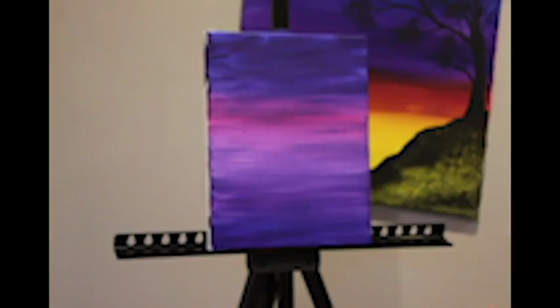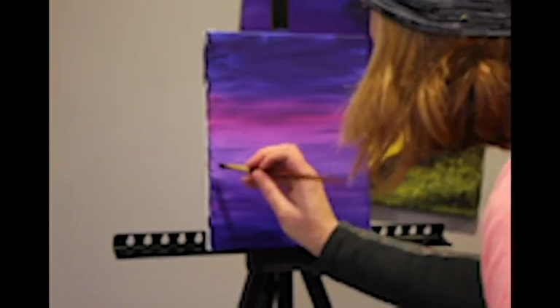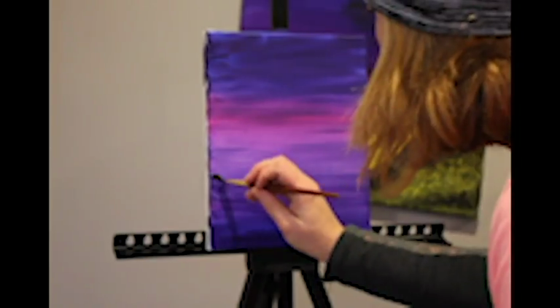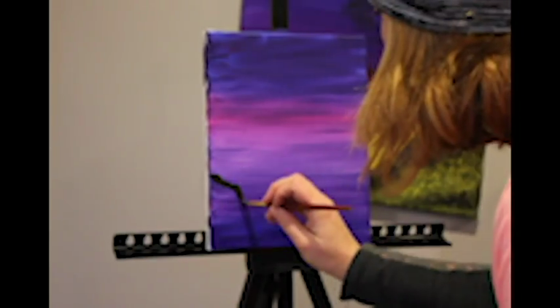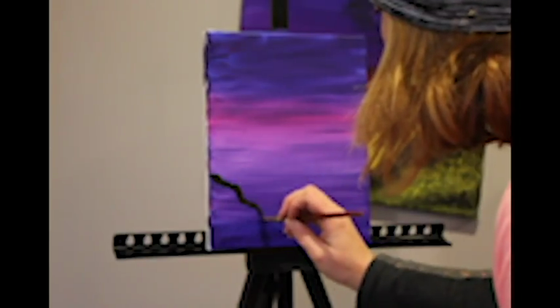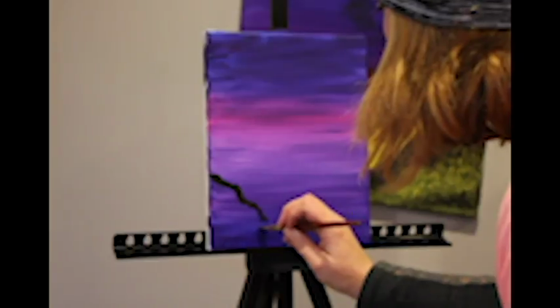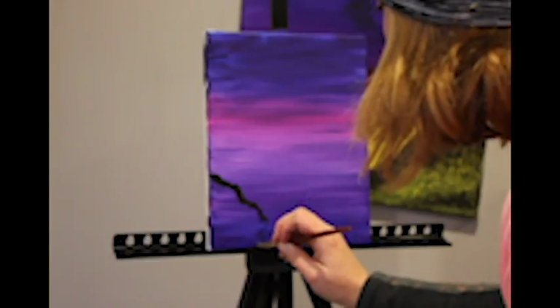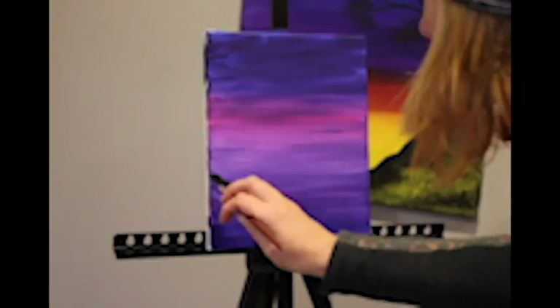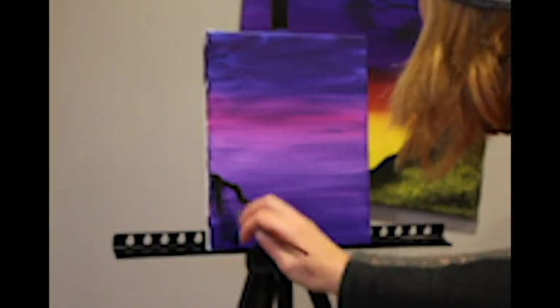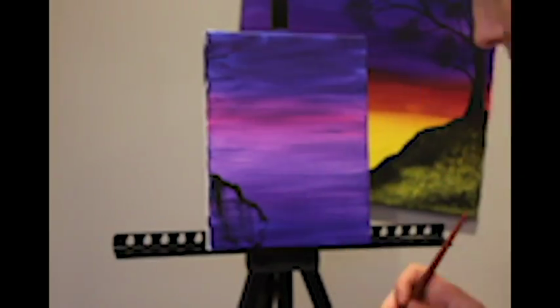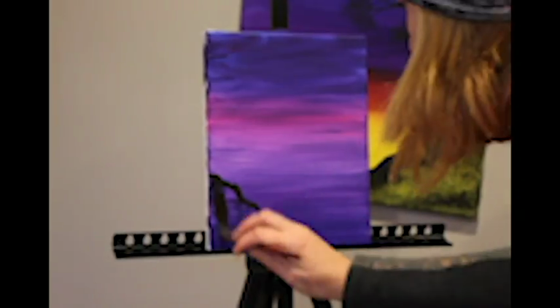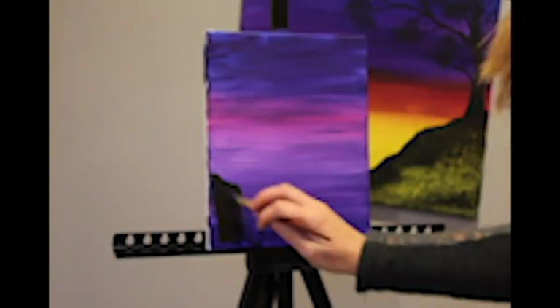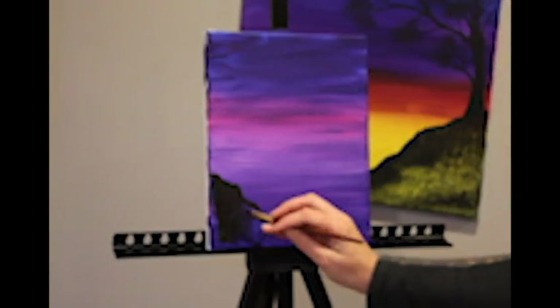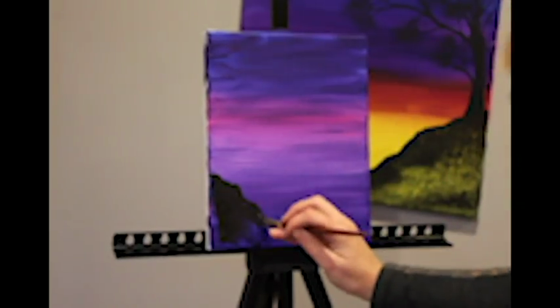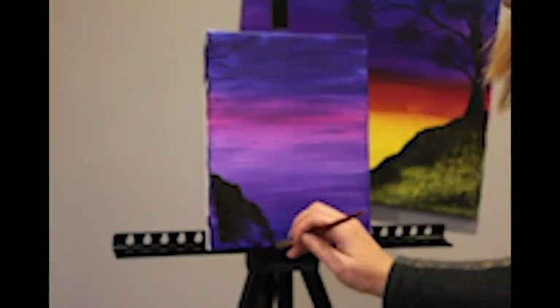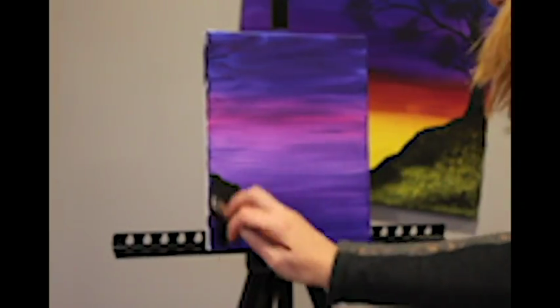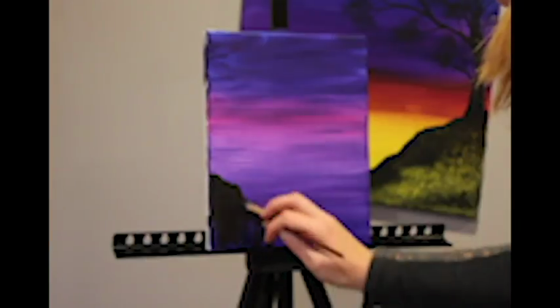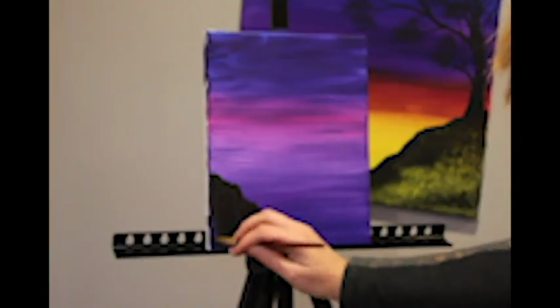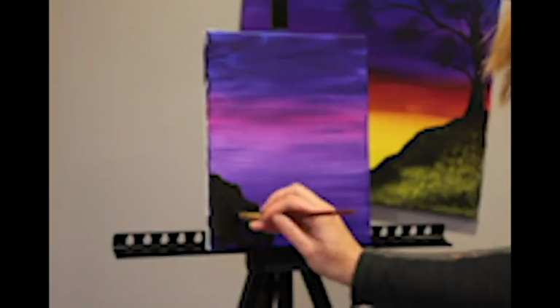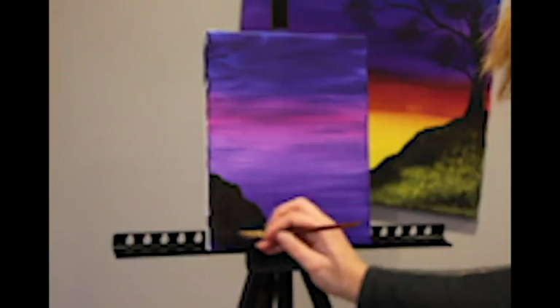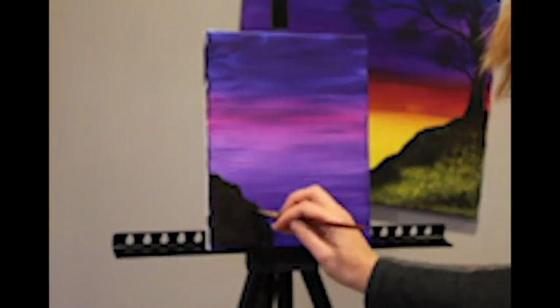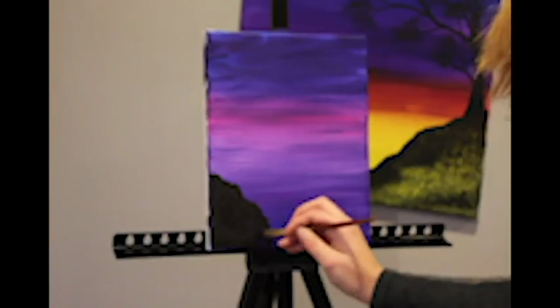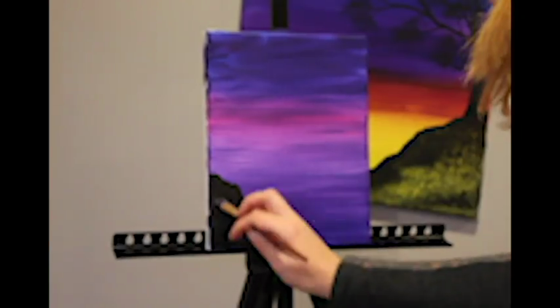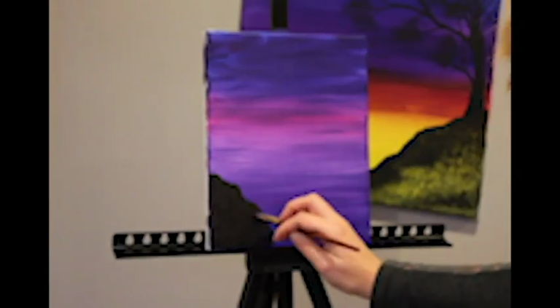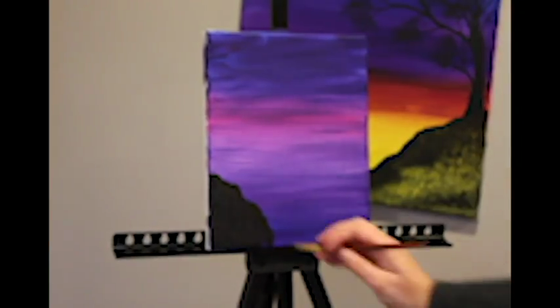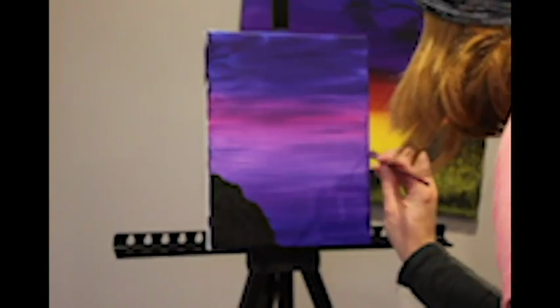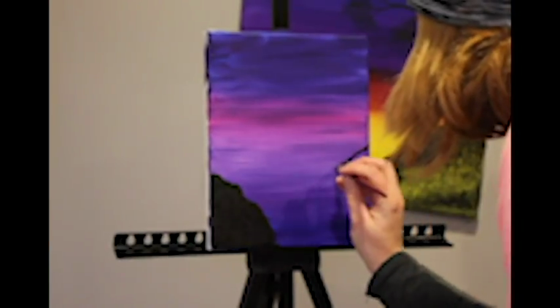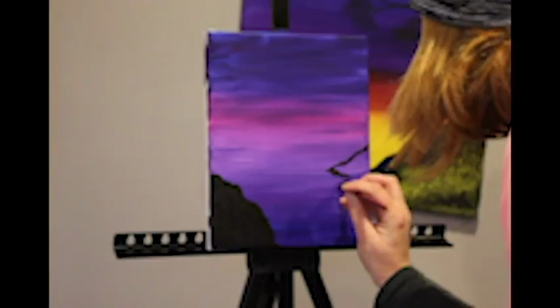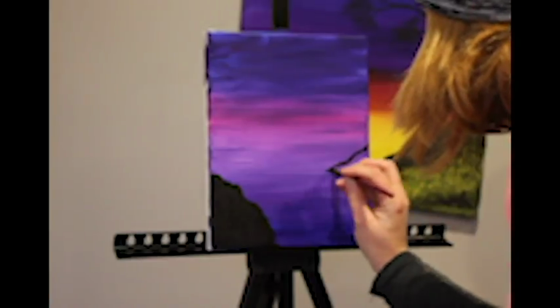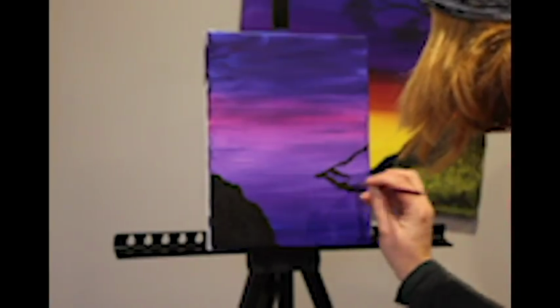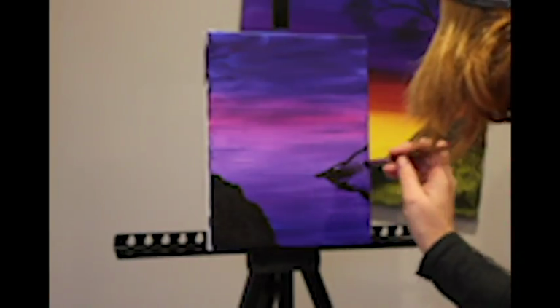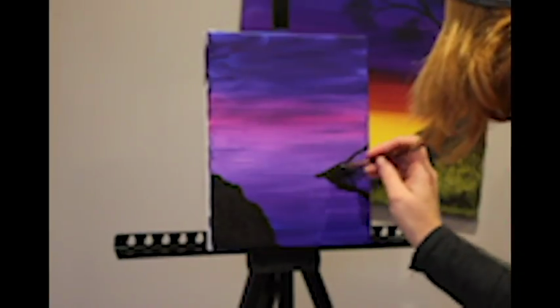First we add our starting ground using Mars Black. Then we add our second cove that is in the foreground.